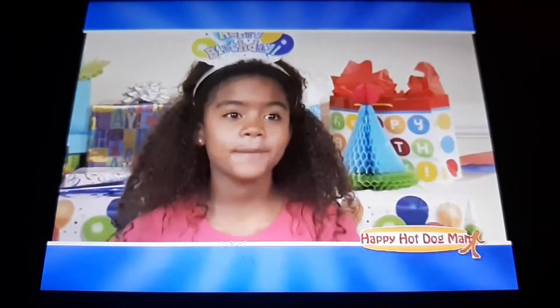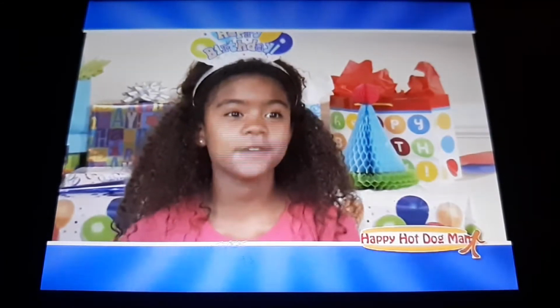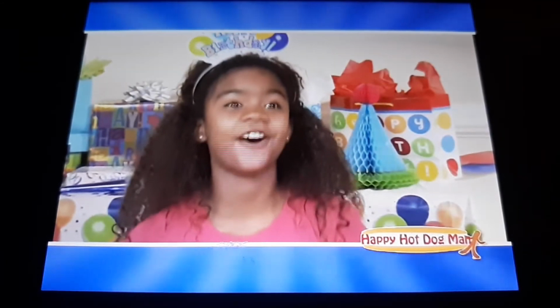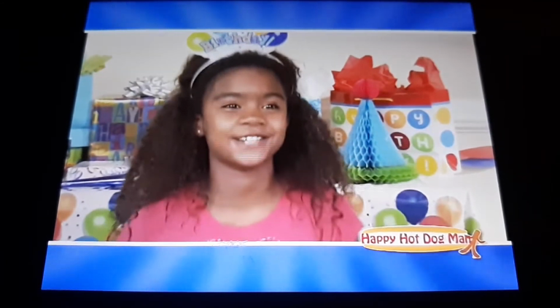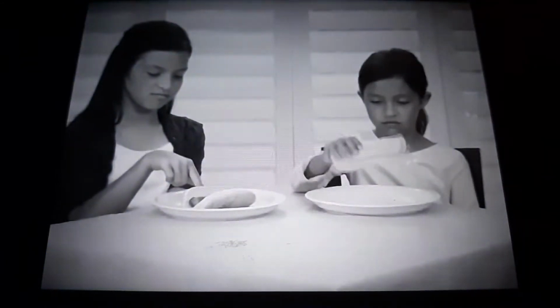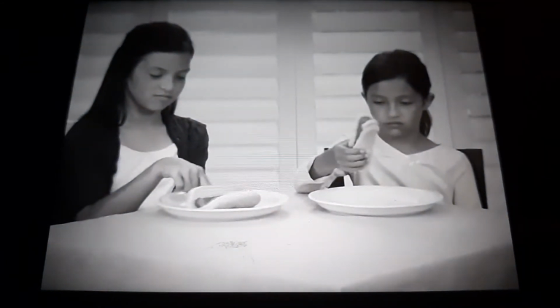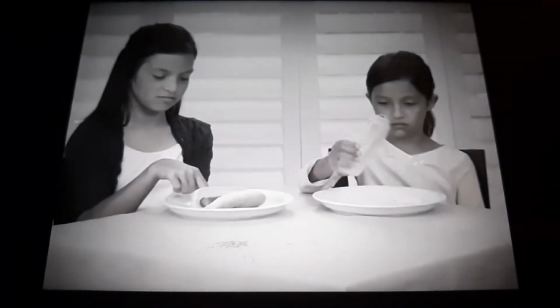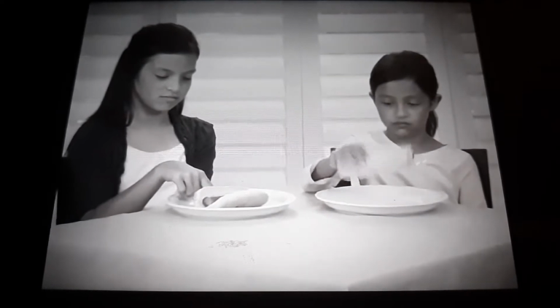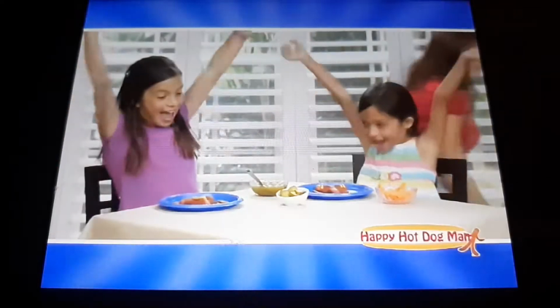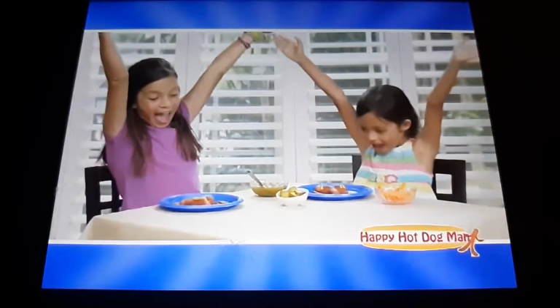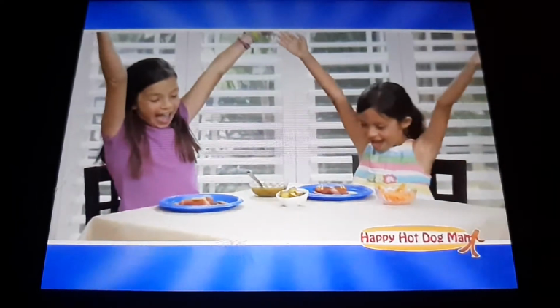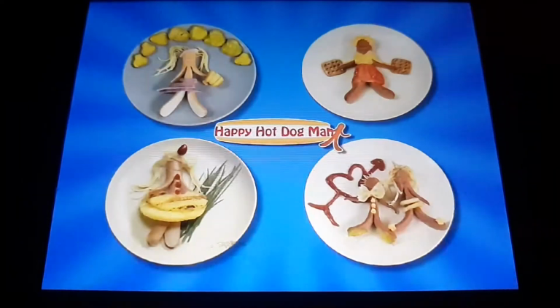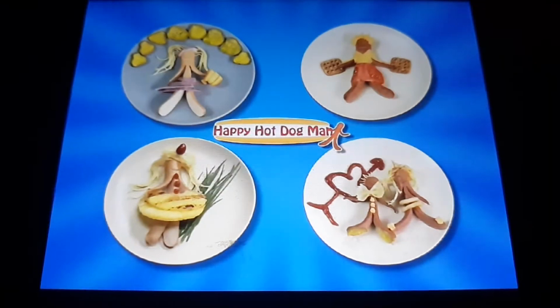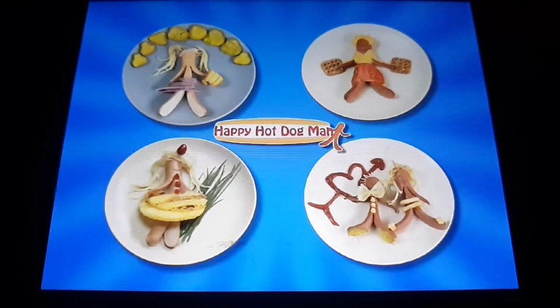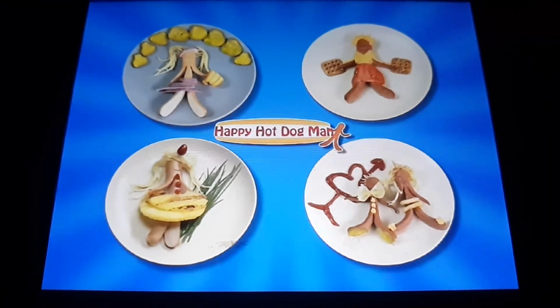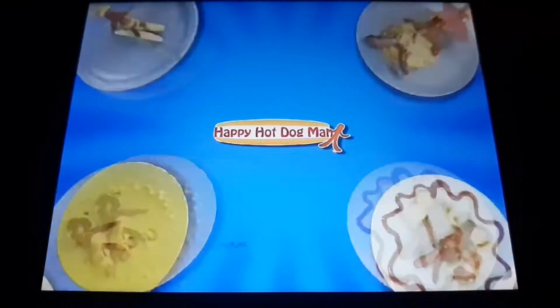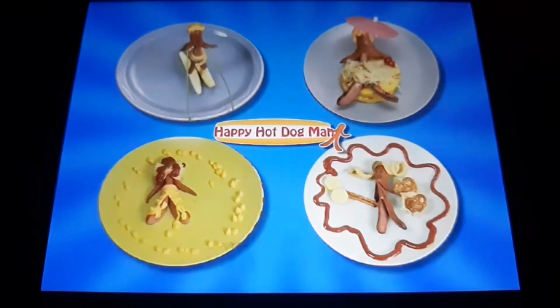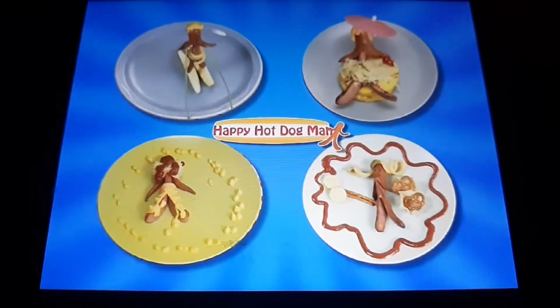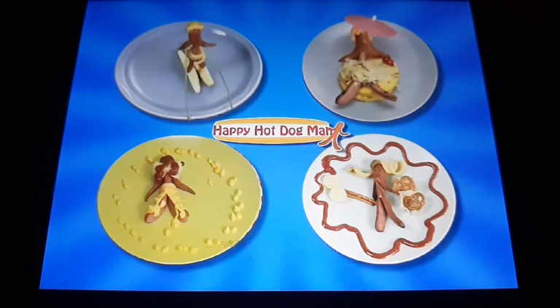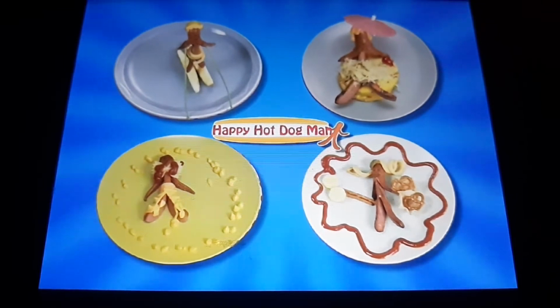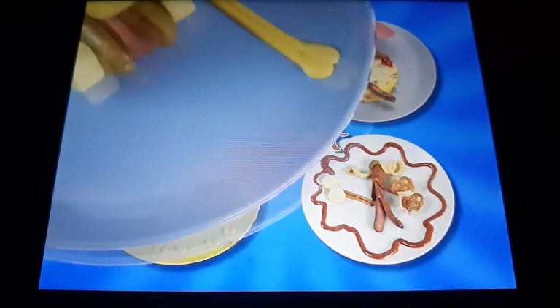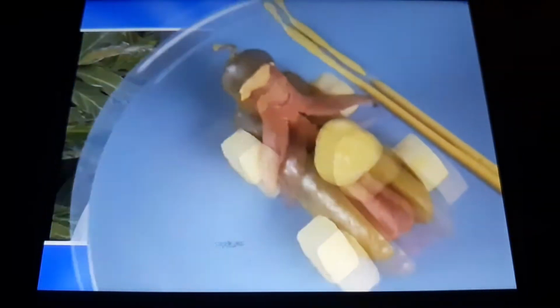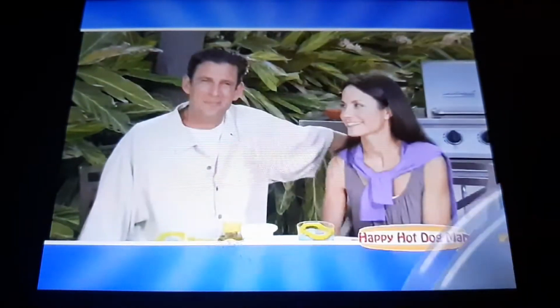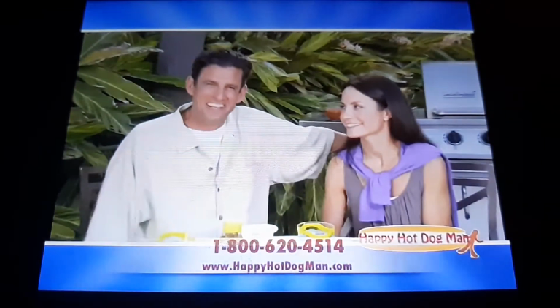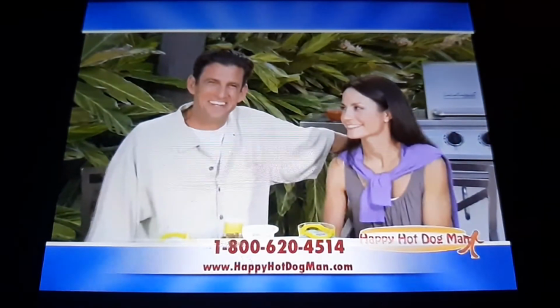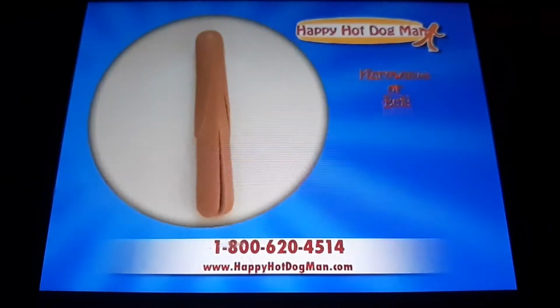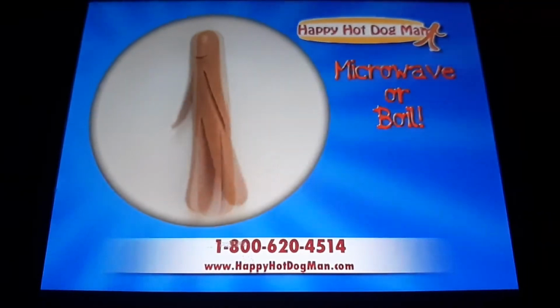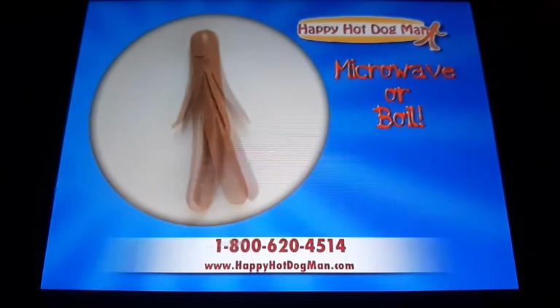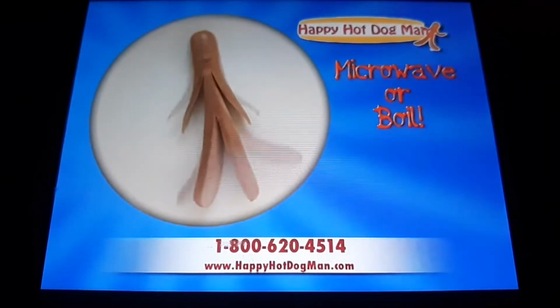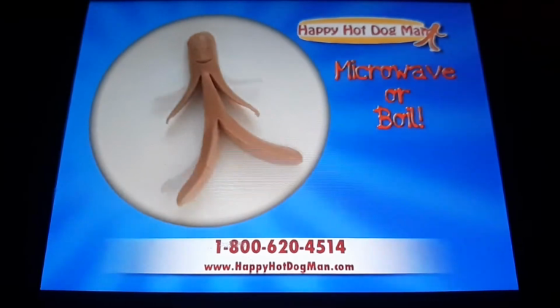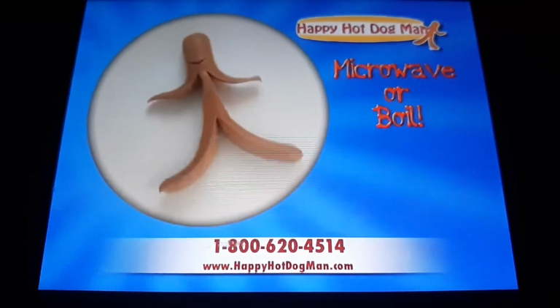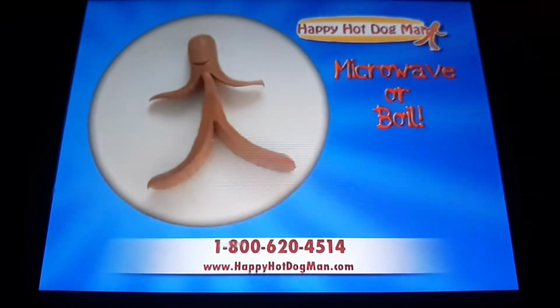The Happy Hot Dog Man is awesome. Take your family's food from boring to scoring. Make it a game to dress your dog the best and vote which one is the wiener. We all end up acting like kids at dinner. Make your dinner a wiener with the Happy Hot Dog Man.